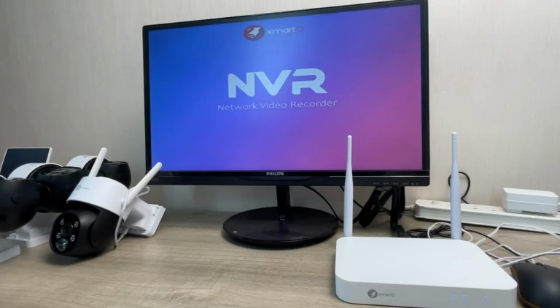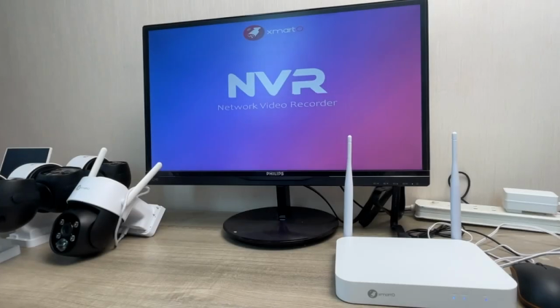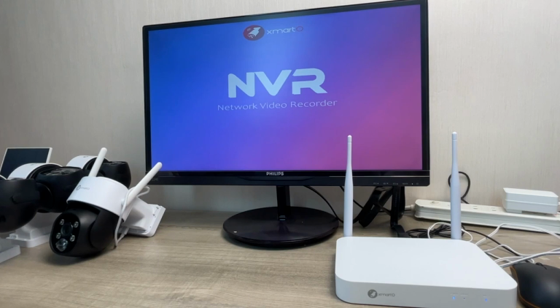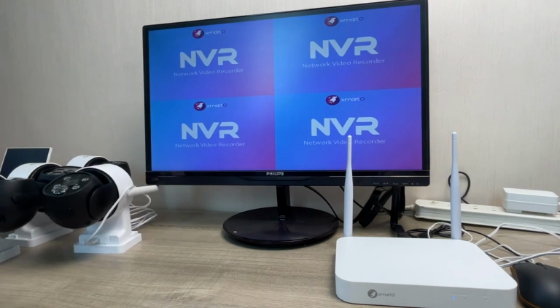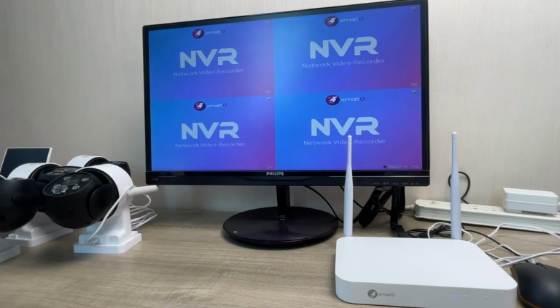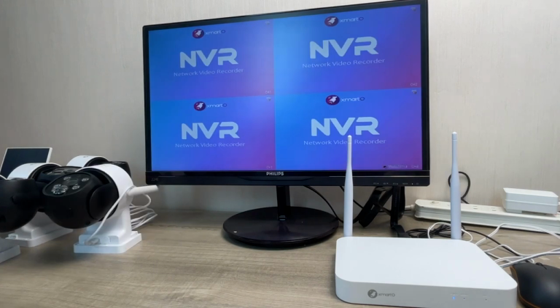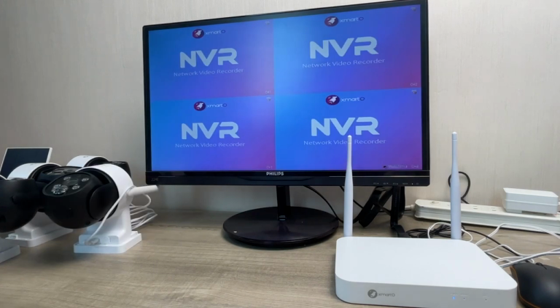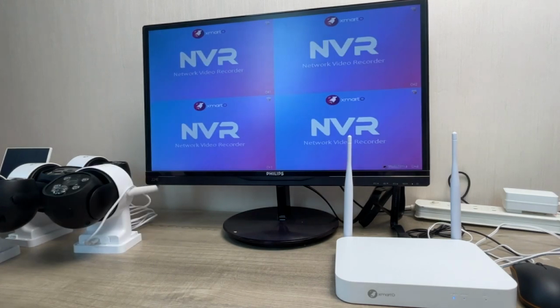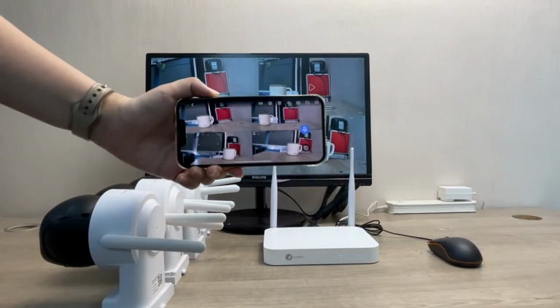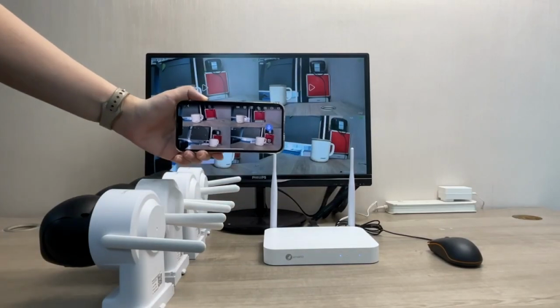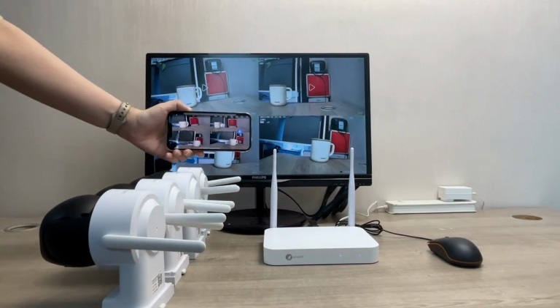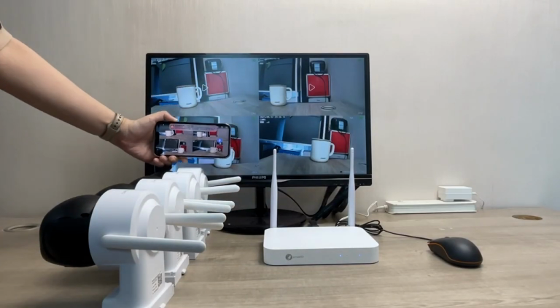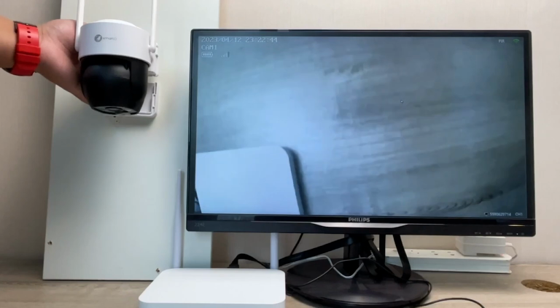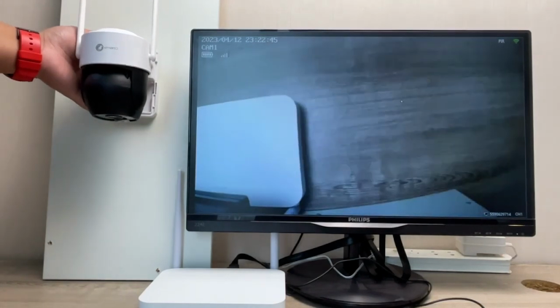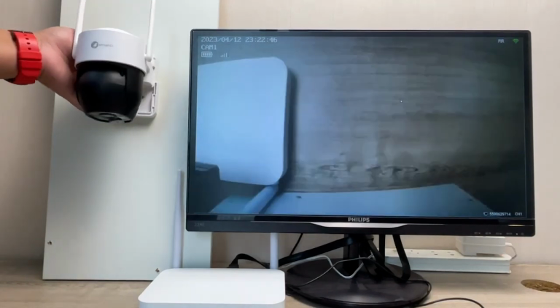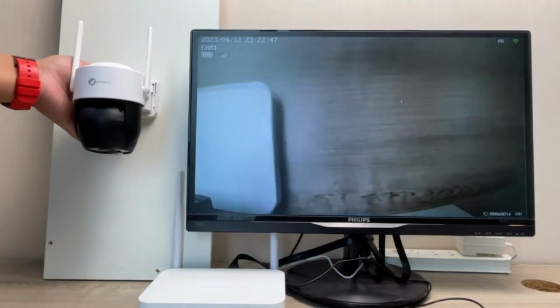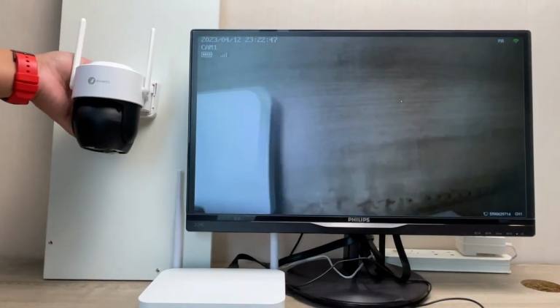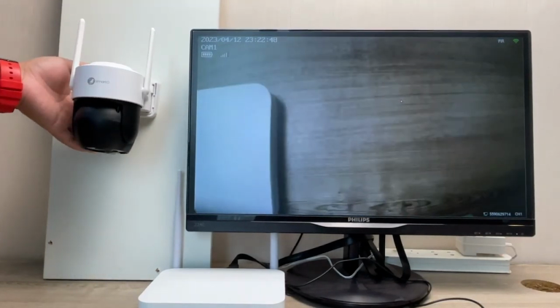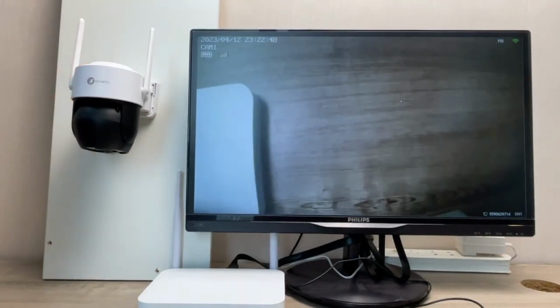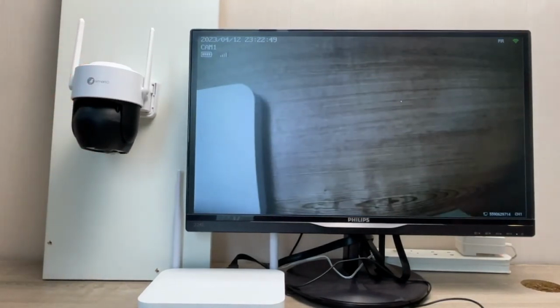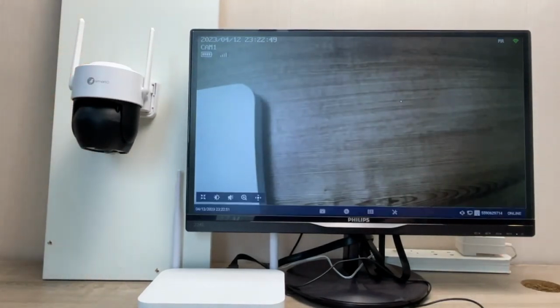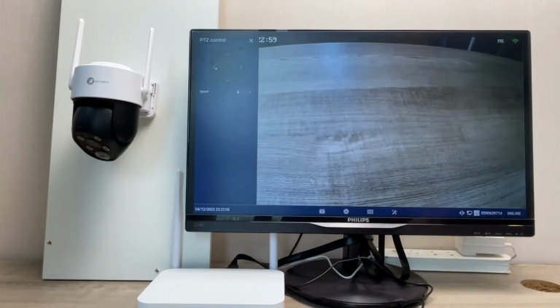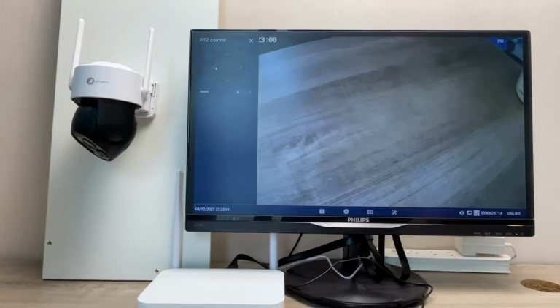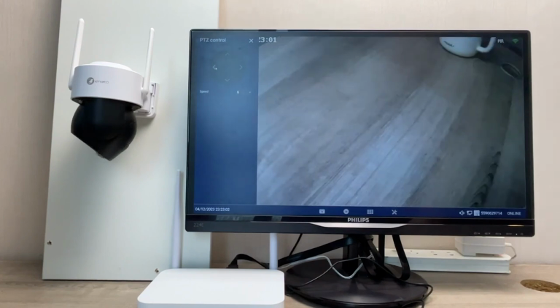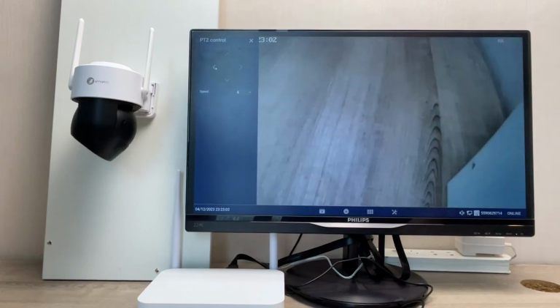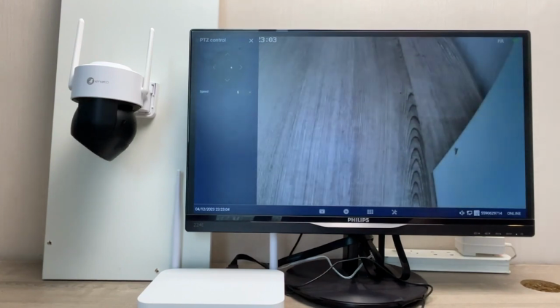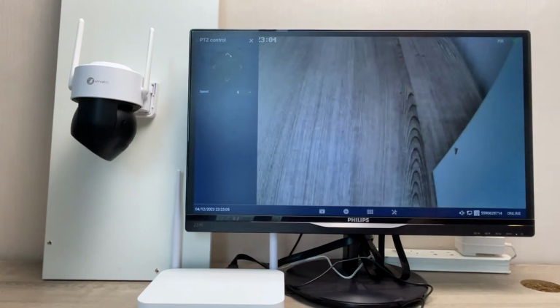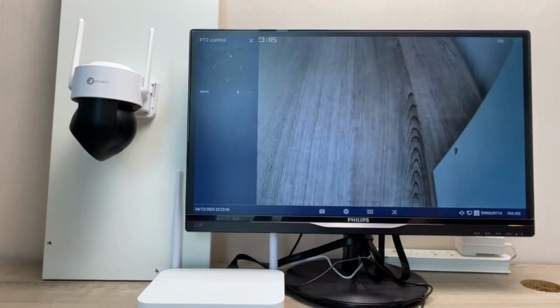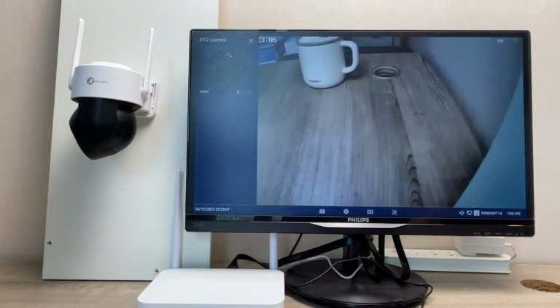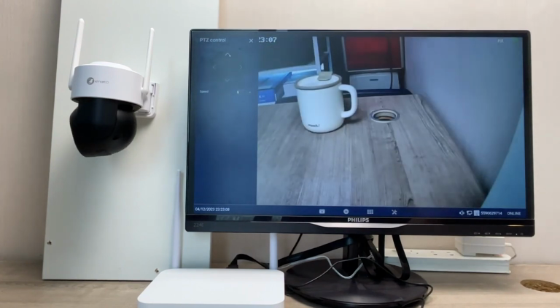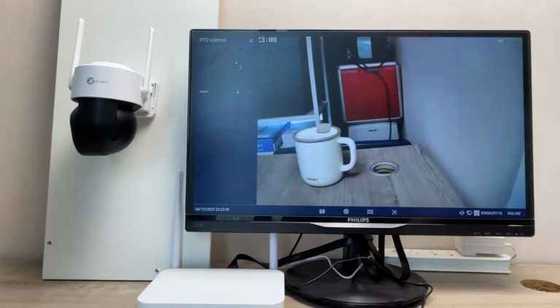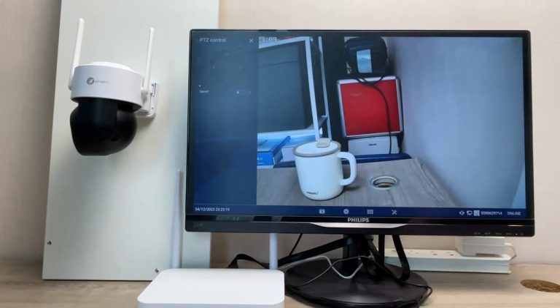You shall enter the split screen of the NVR. Switch on the cameras and you will see the live images of the cameras. From the NVR menu or from the phone app, you can navigate the cameras to view any direction.